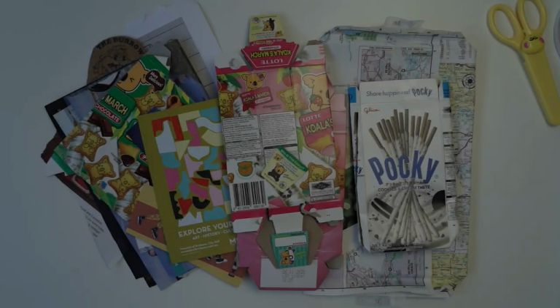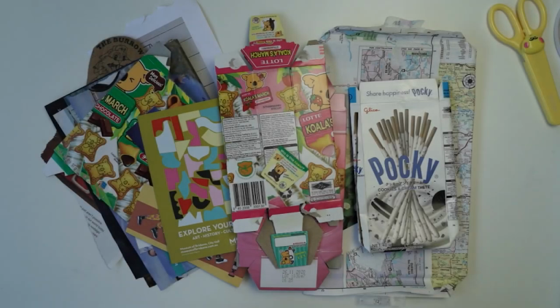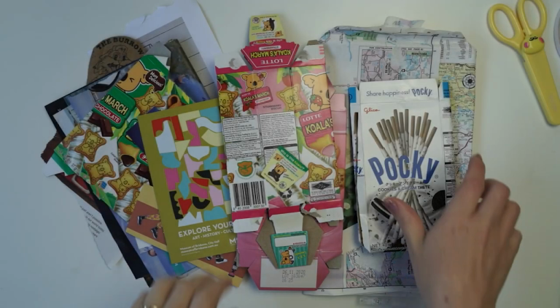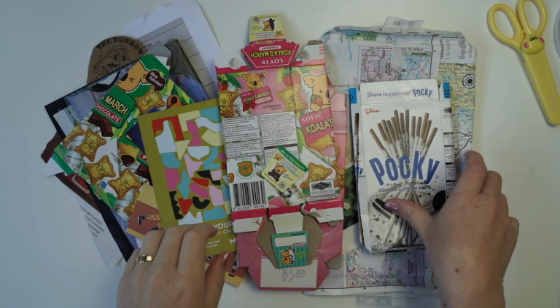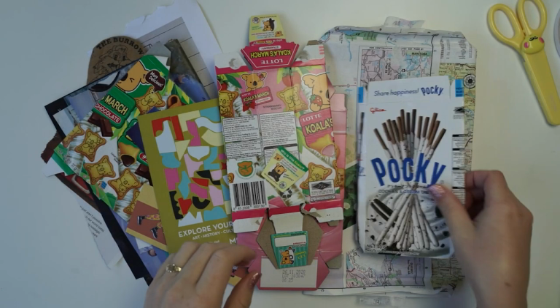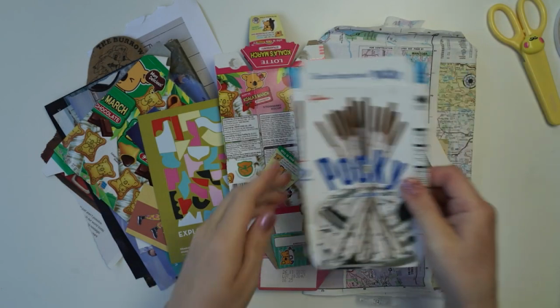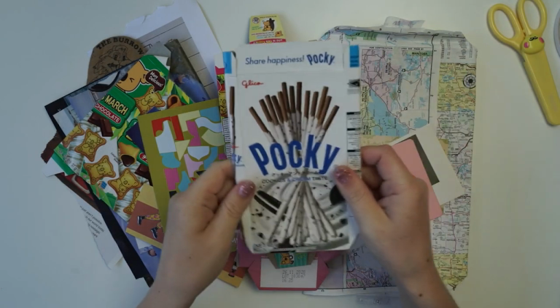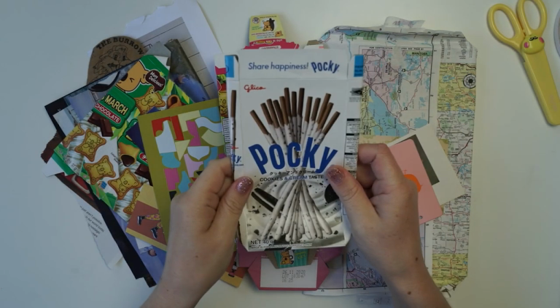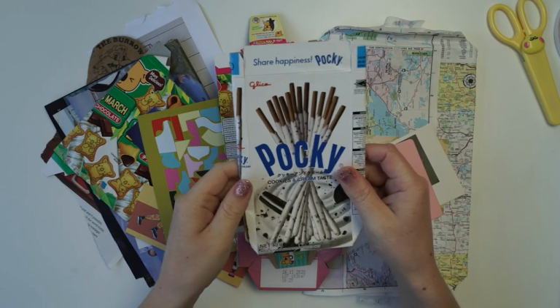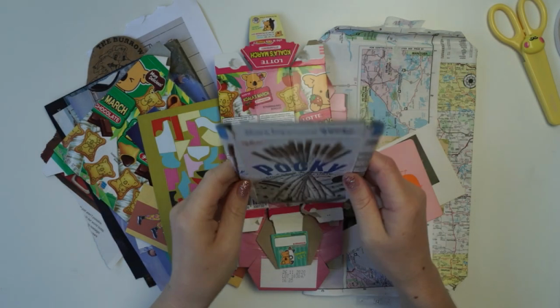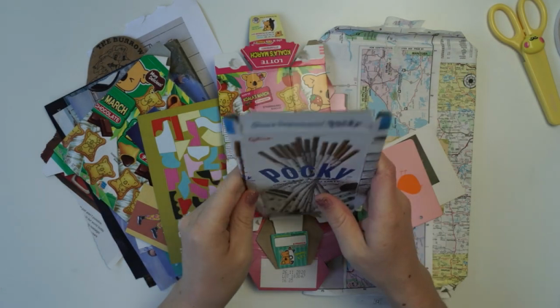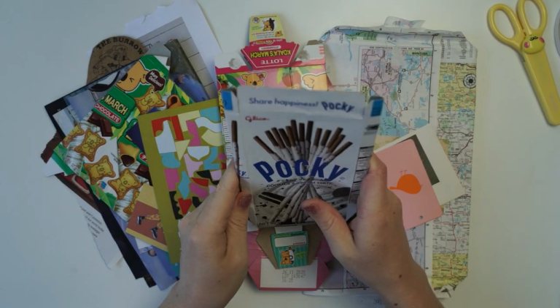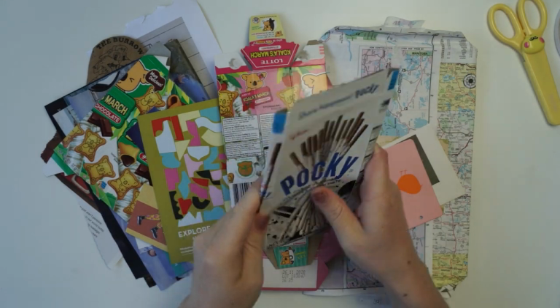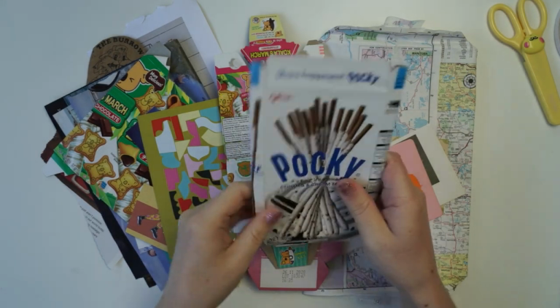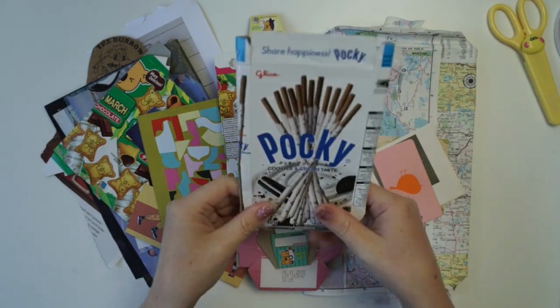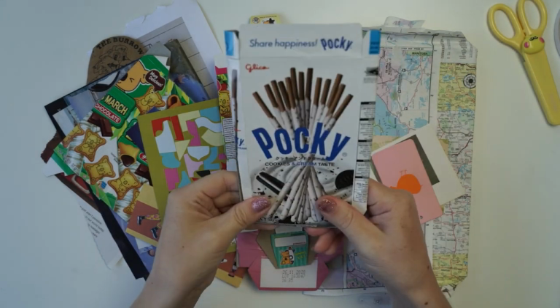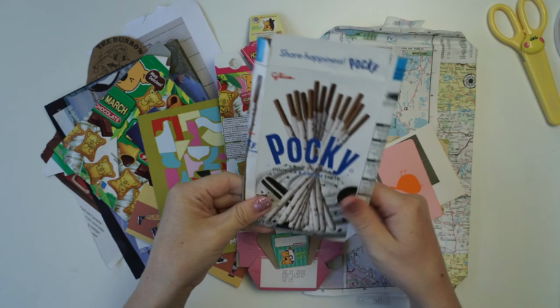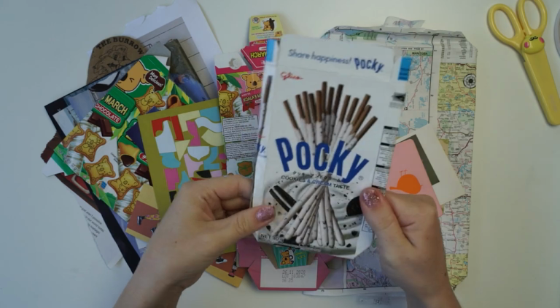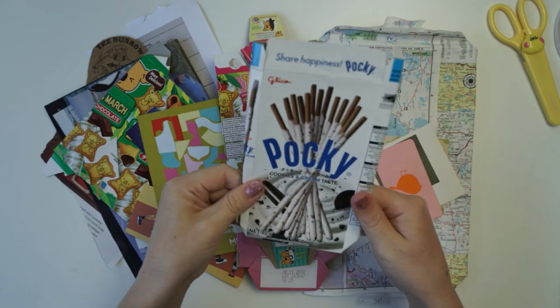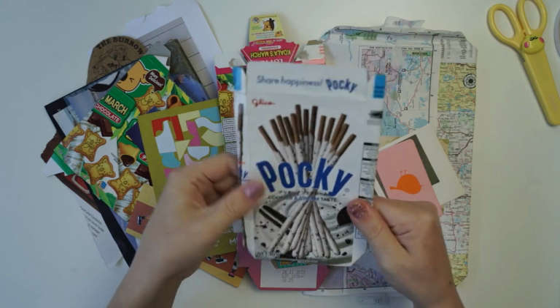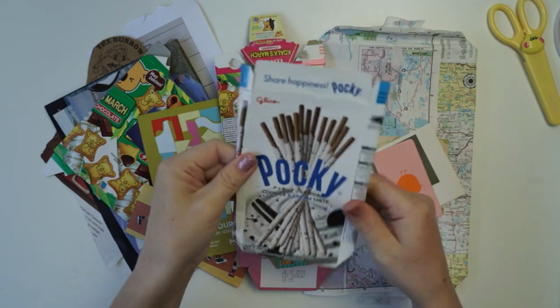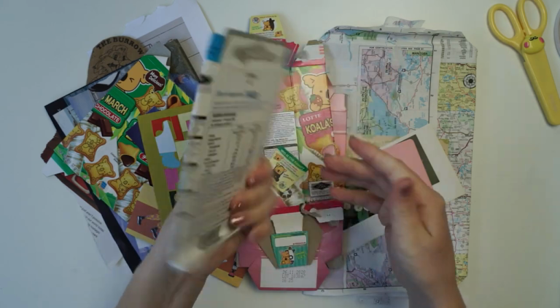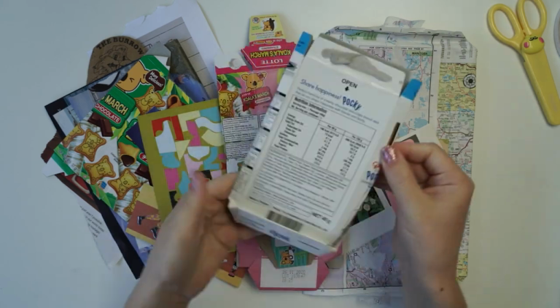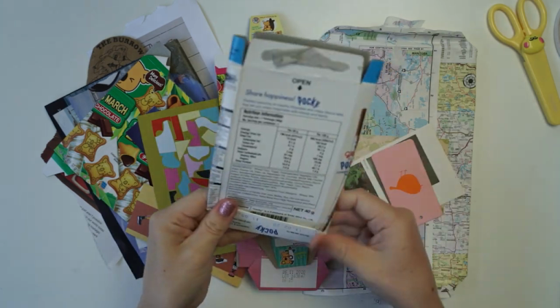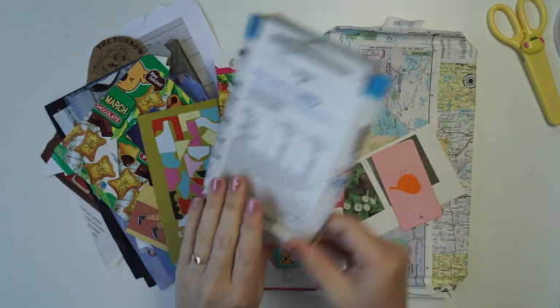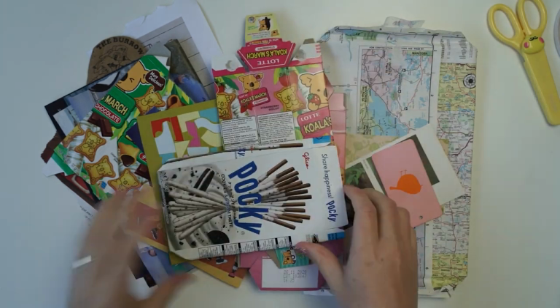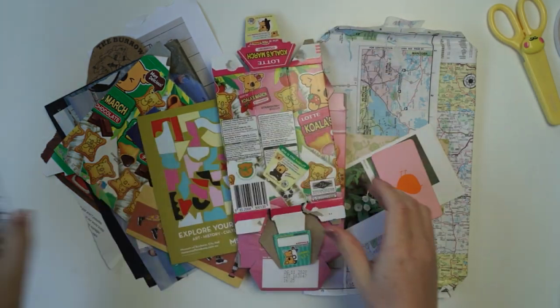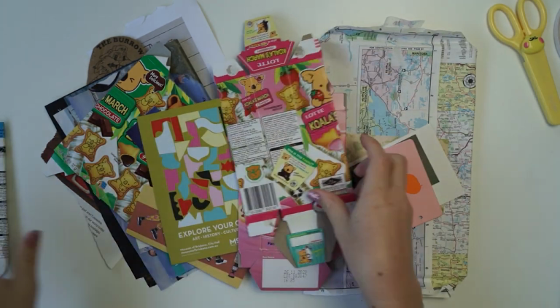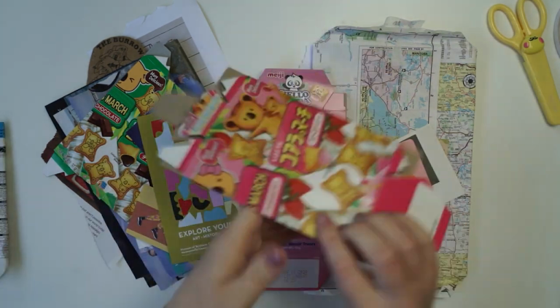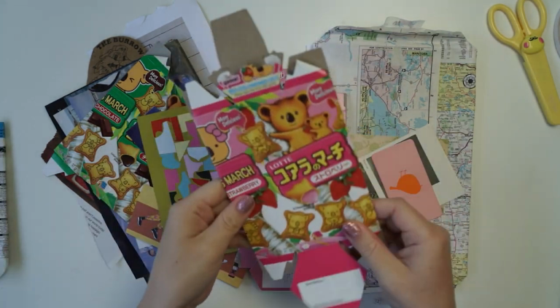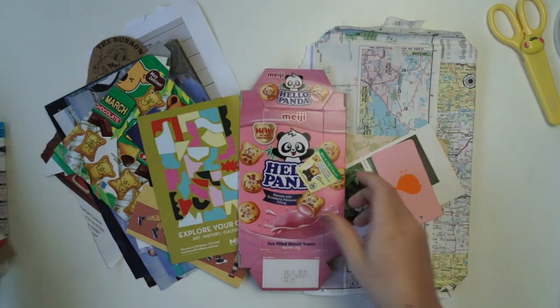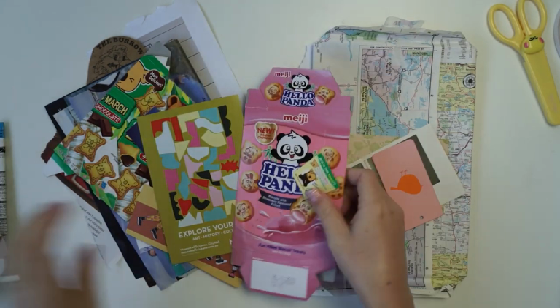Hi guys and welcome back to another video. Today I'm going to be making a $0 budget pen pal letter.